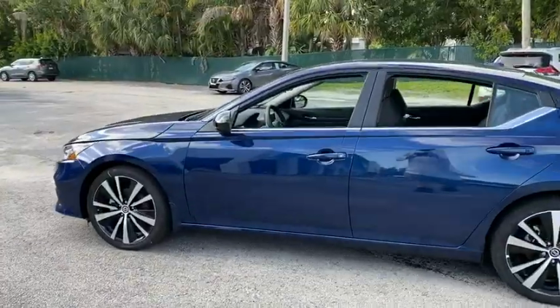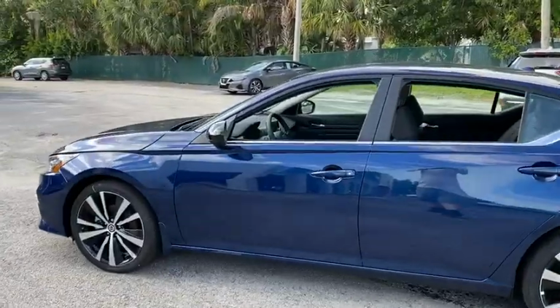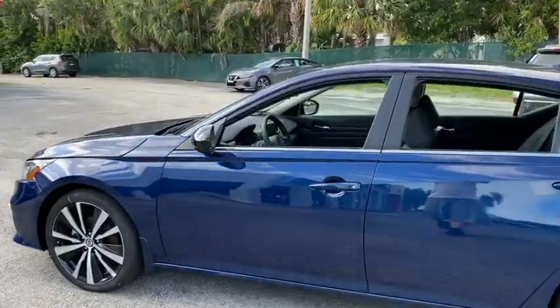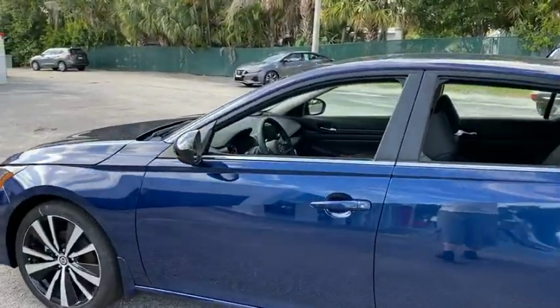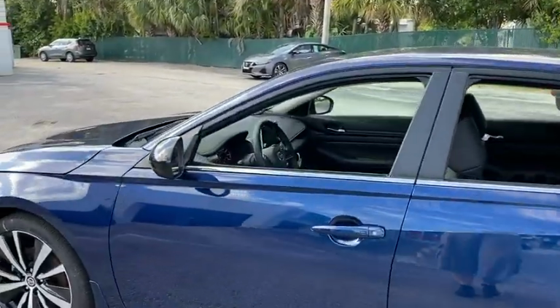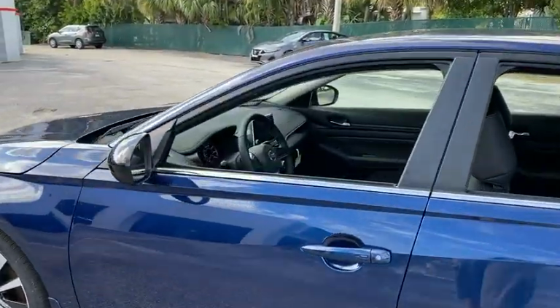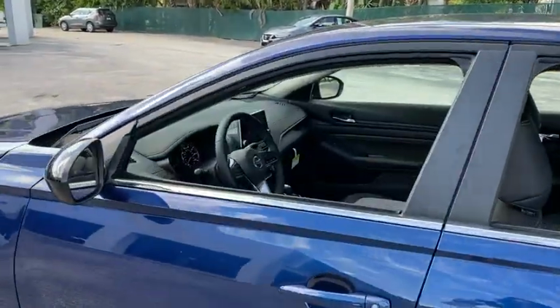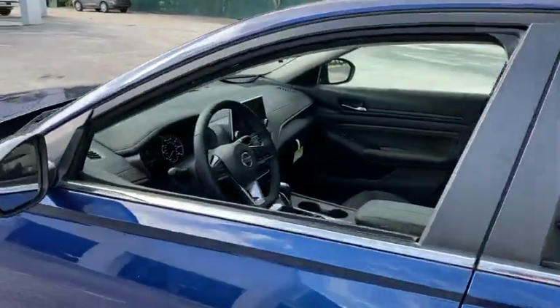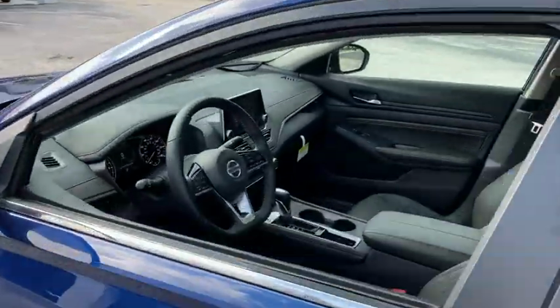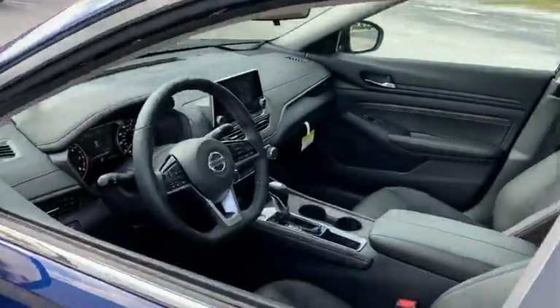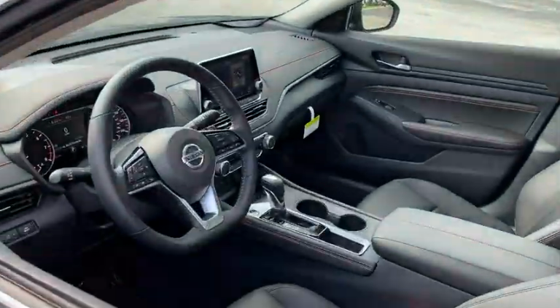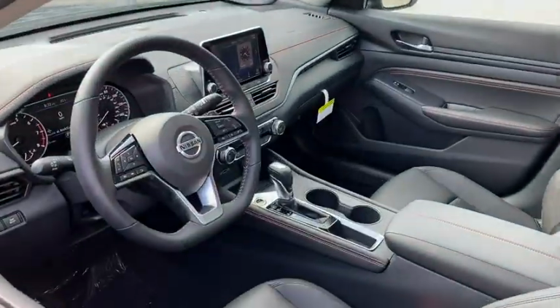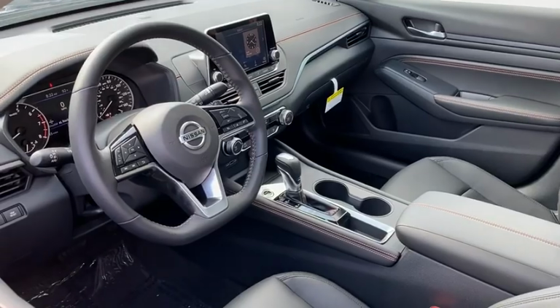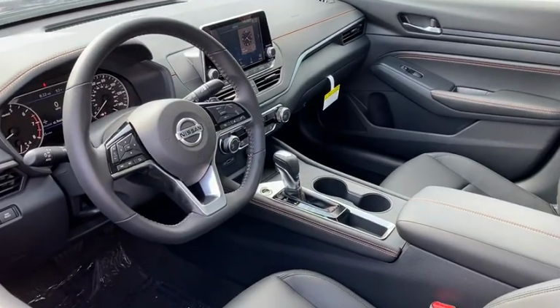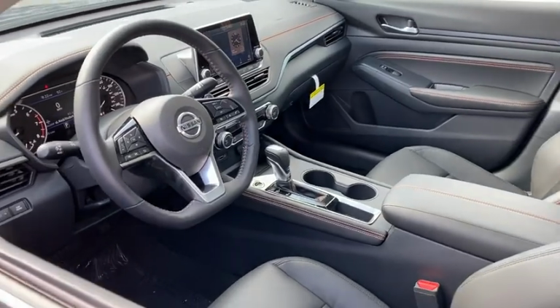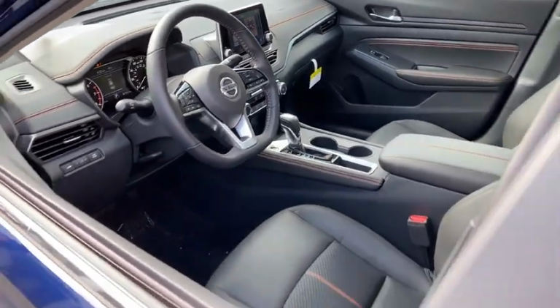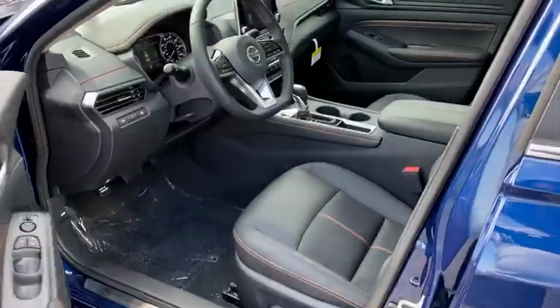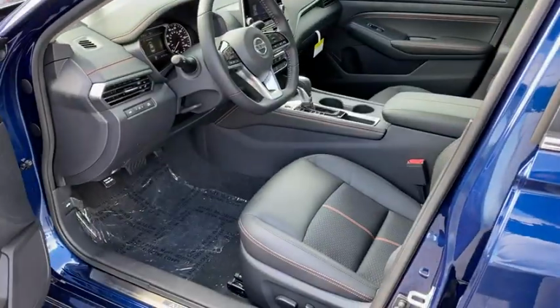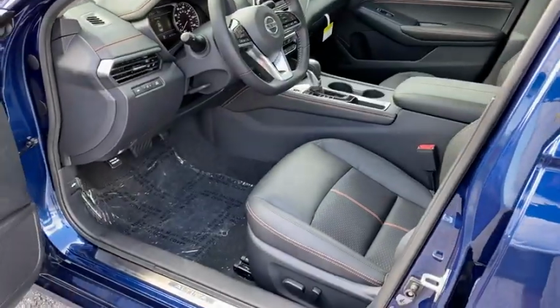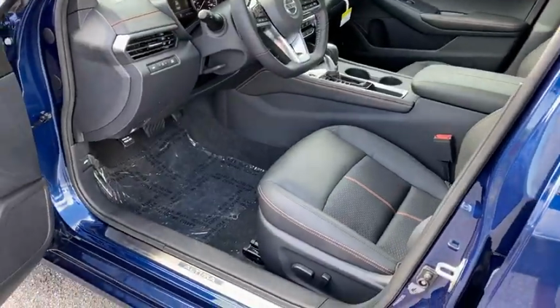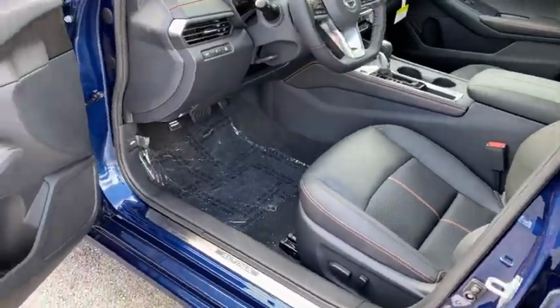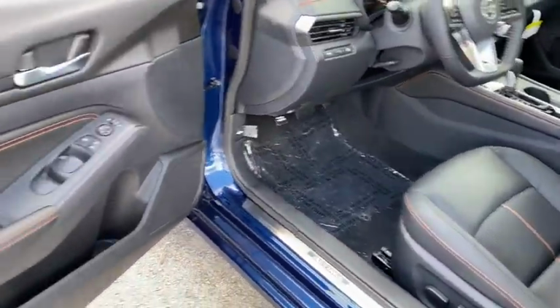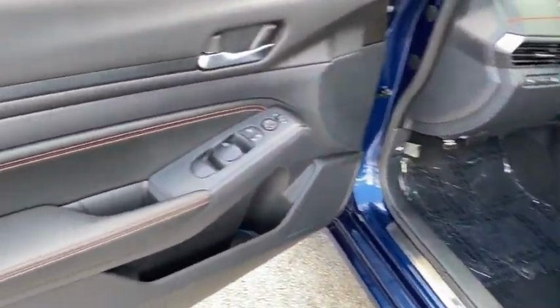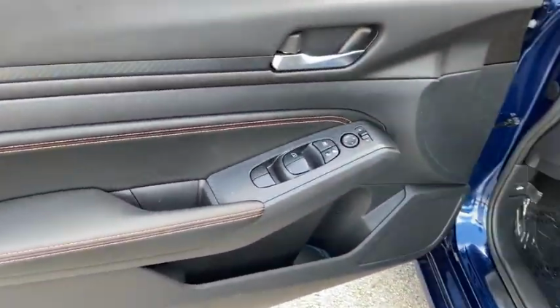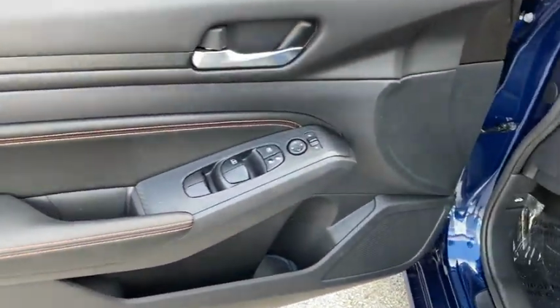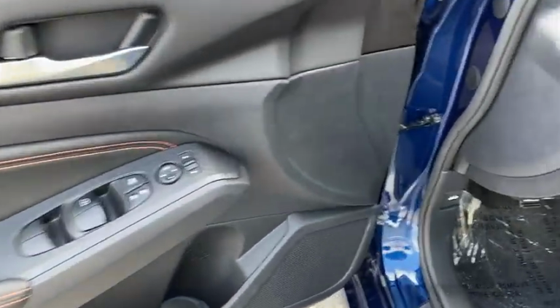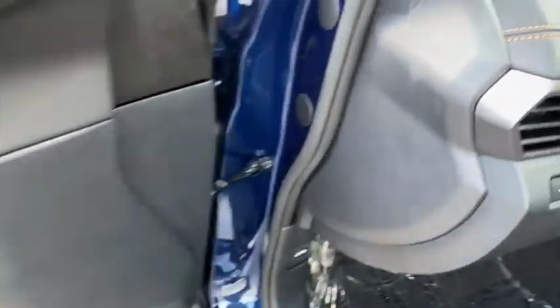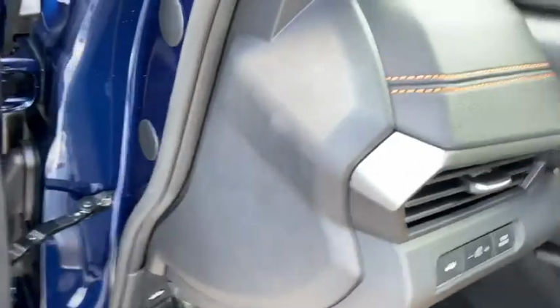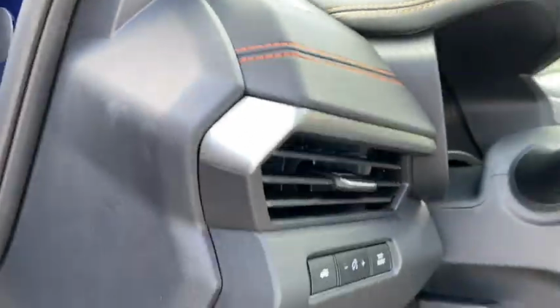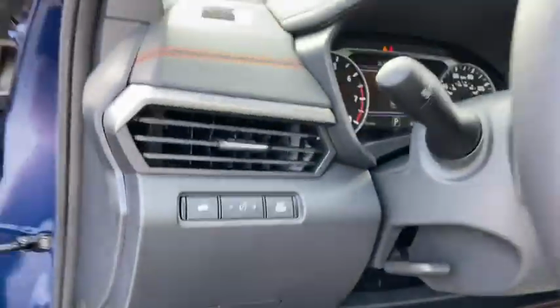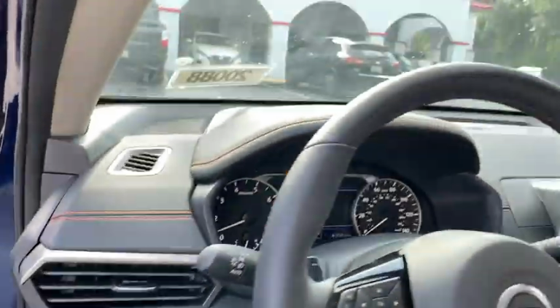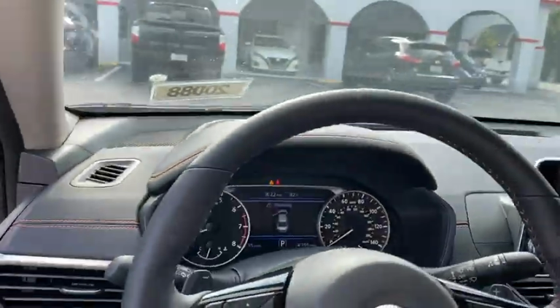Here are some of this vehicle's great options: backup camera, anti-lock braking system, steering wheel audio controls, keyless entry, remote engine start, traction control, stability control.